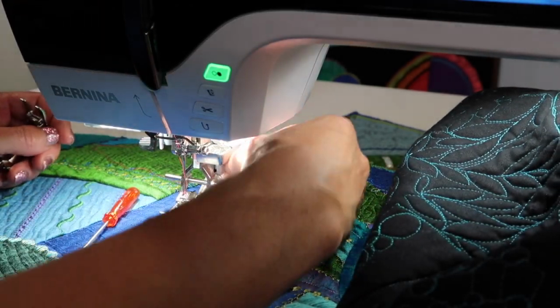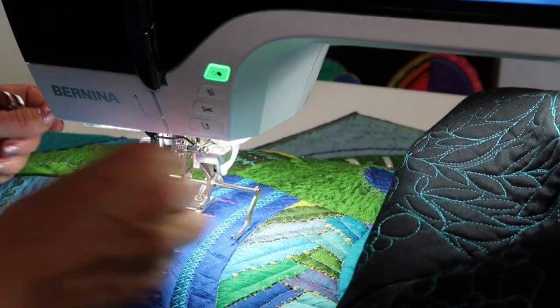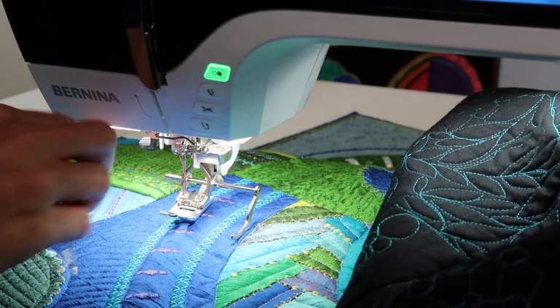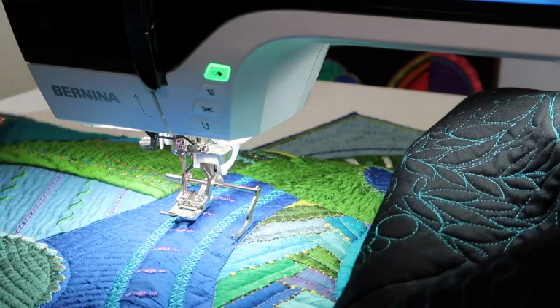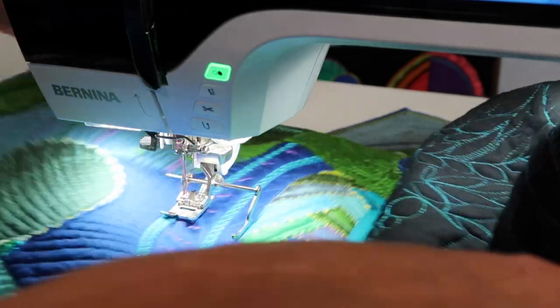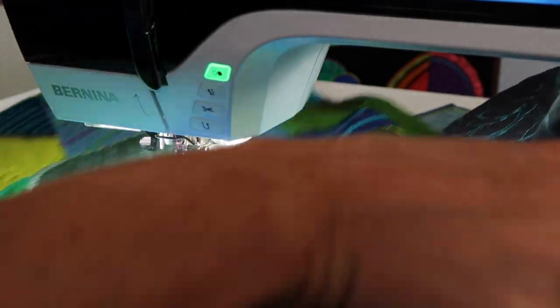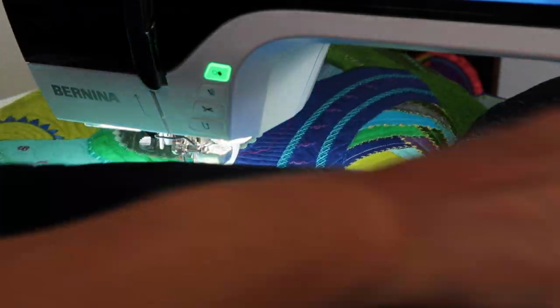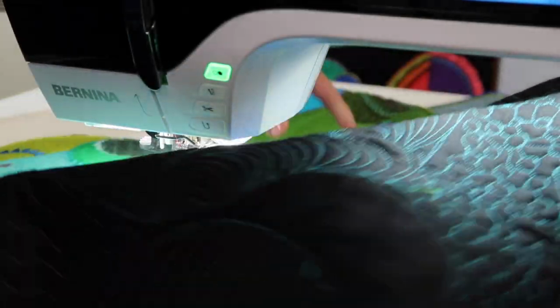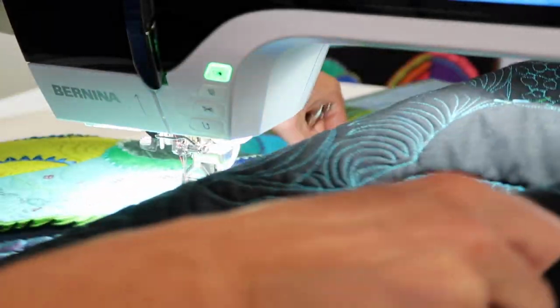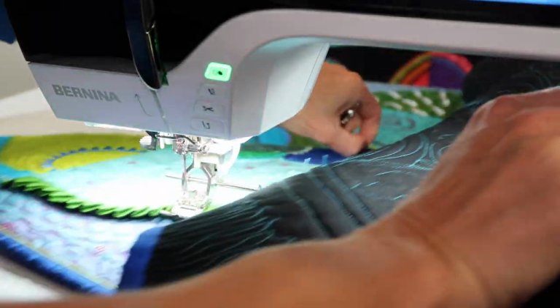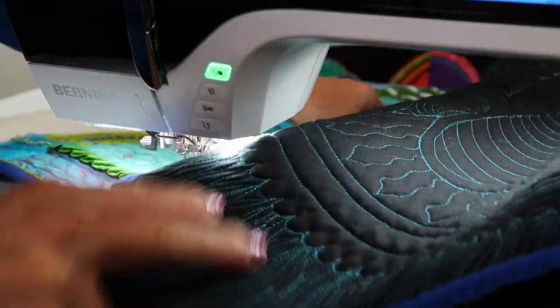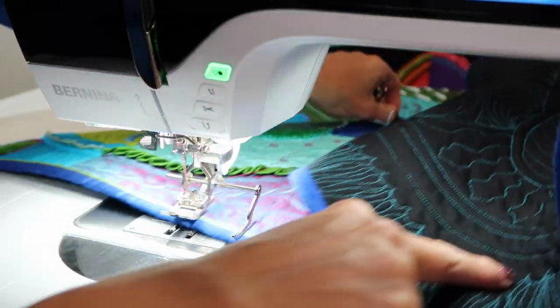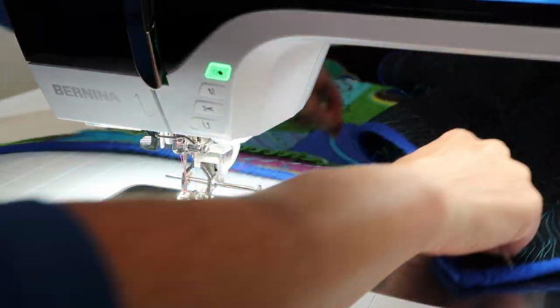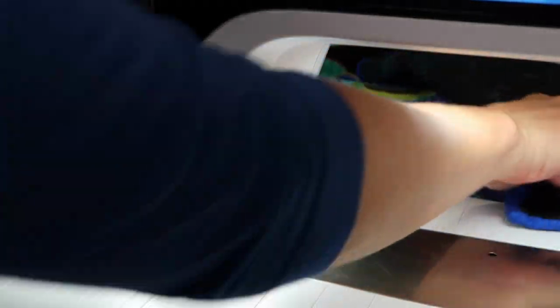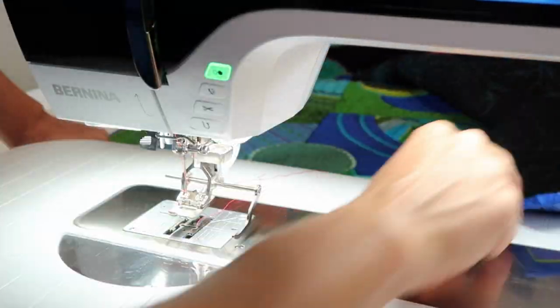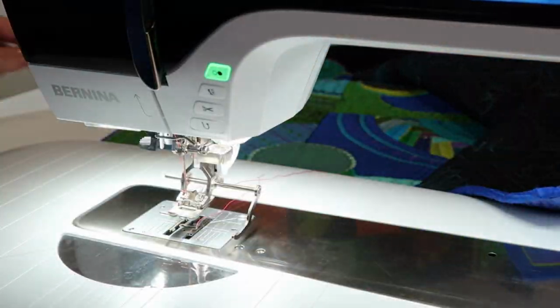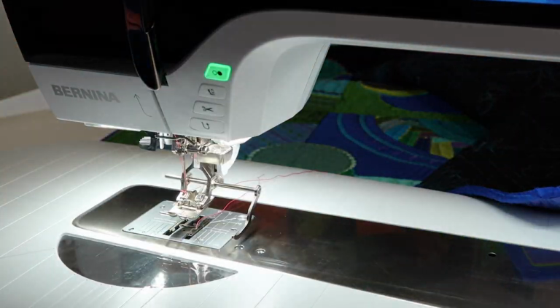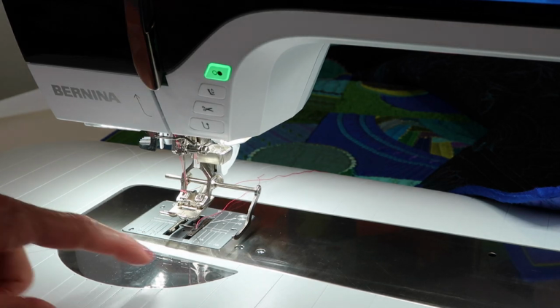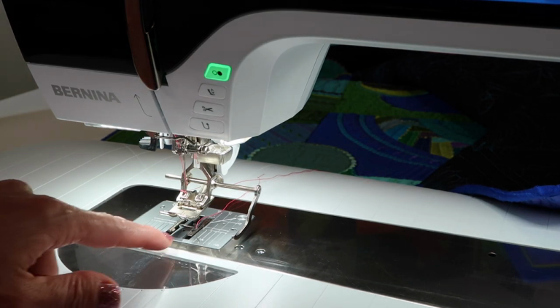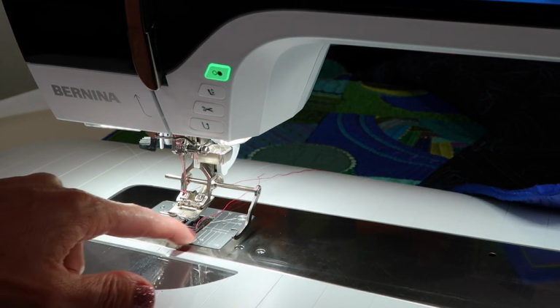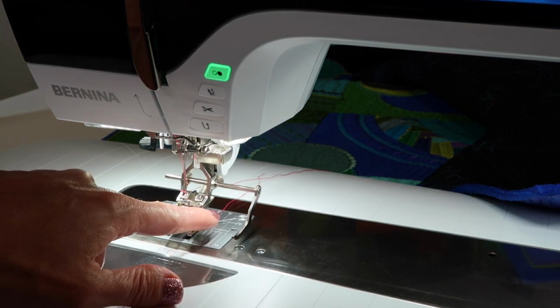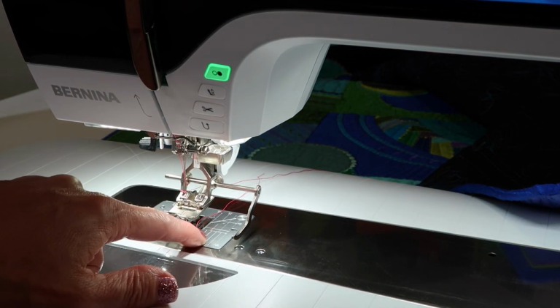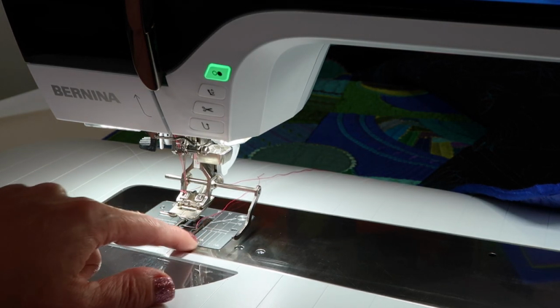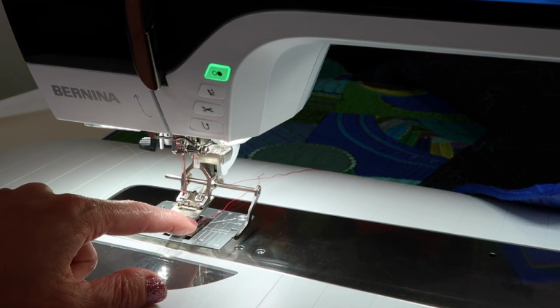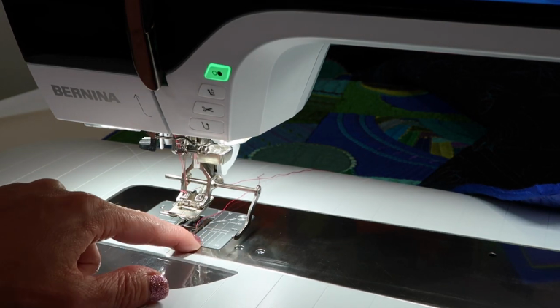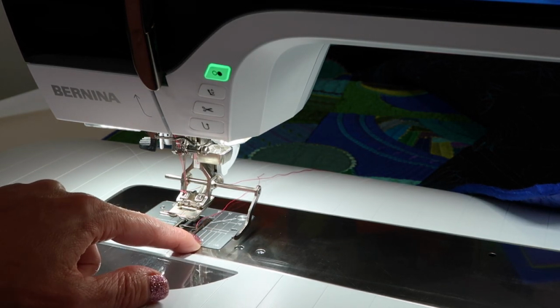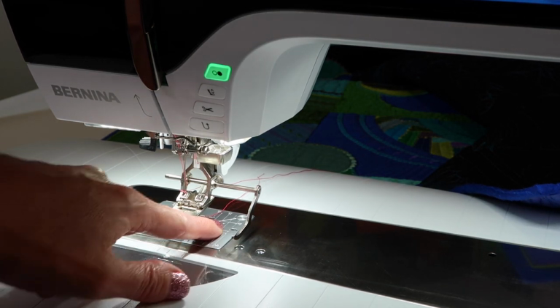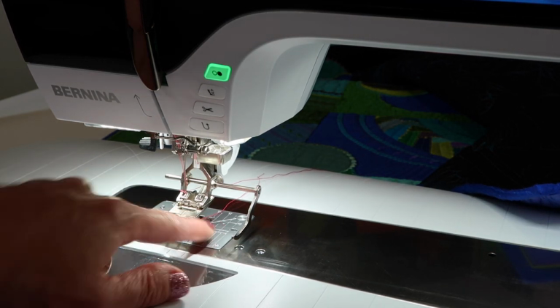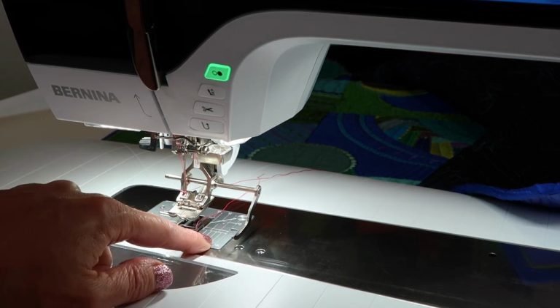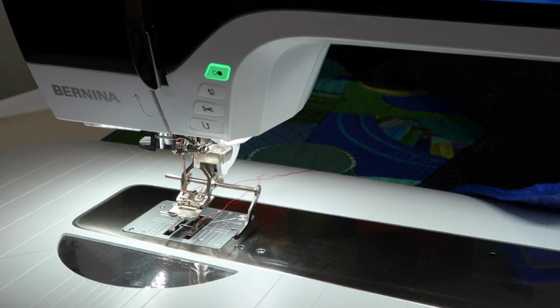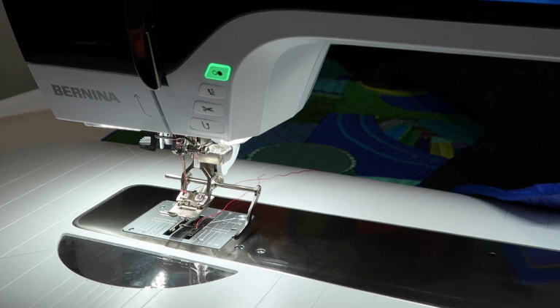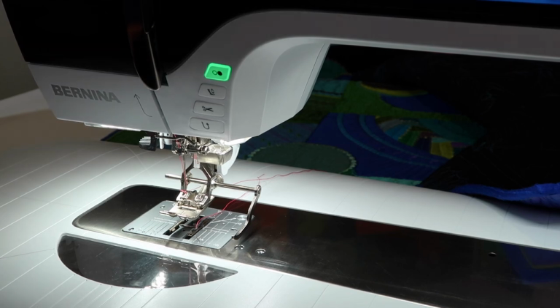That is the seam guide that comes with the machine, but there are actually two other things you can use for seam guides. First, your throat plate is marked in both inches and metric, so you can follow along with that.